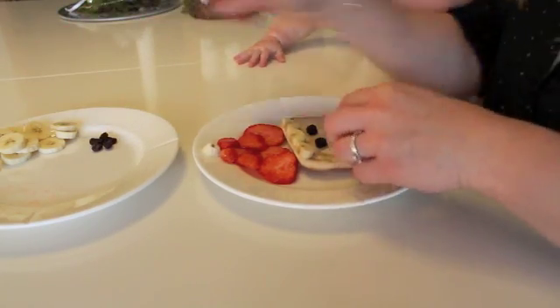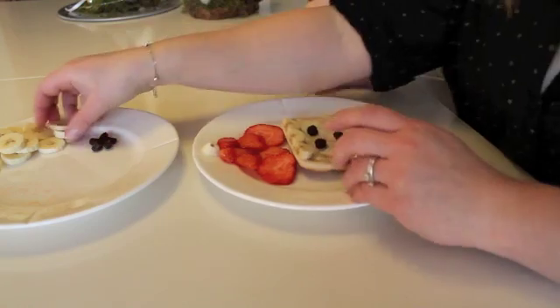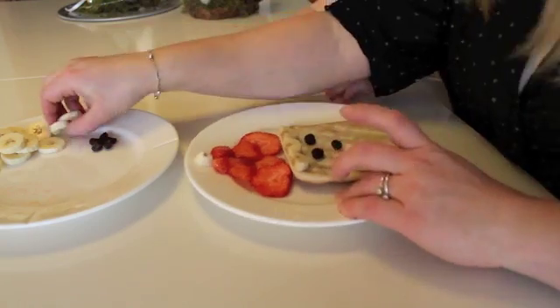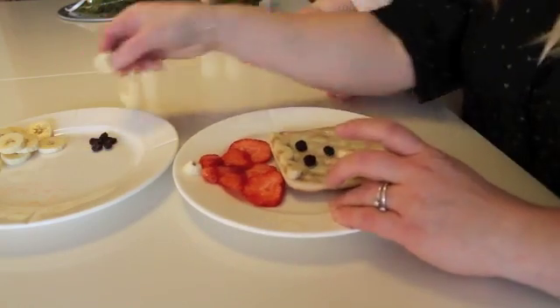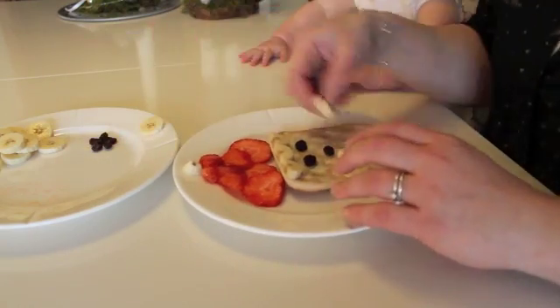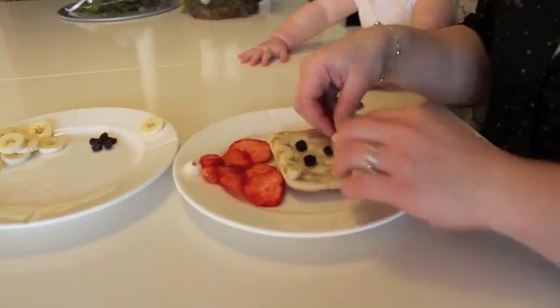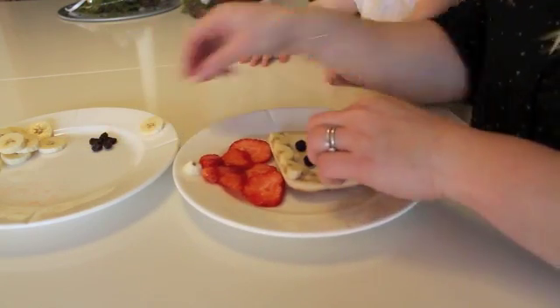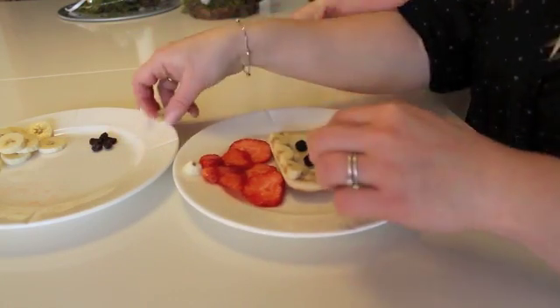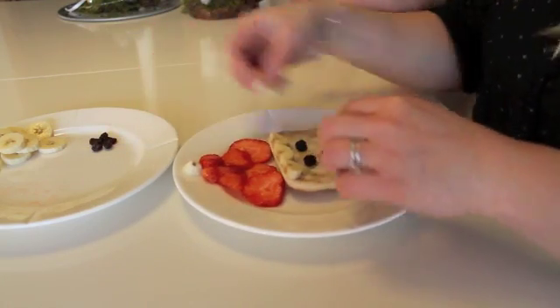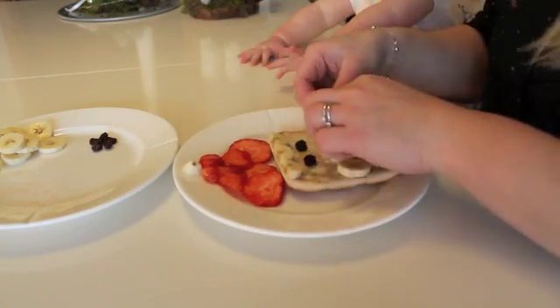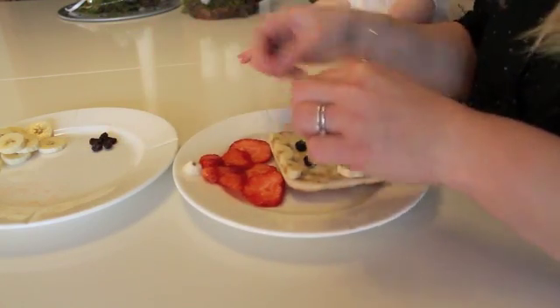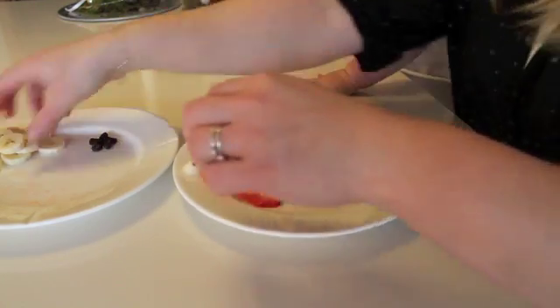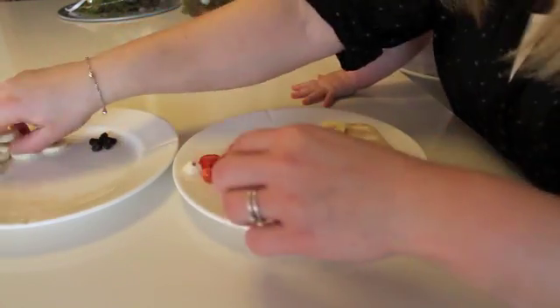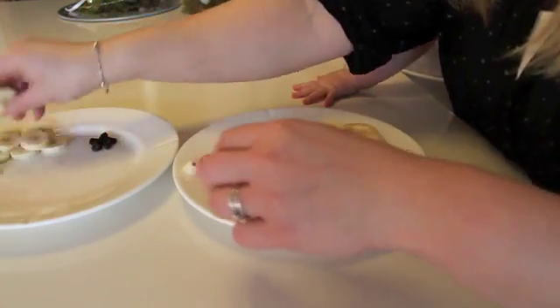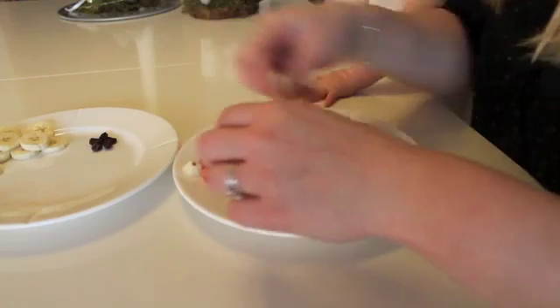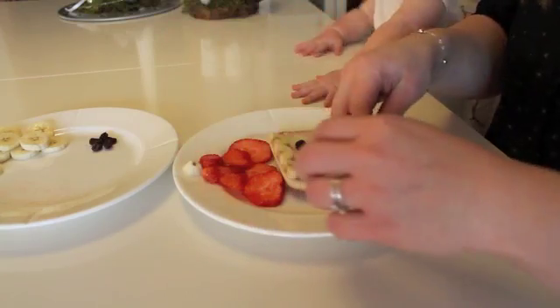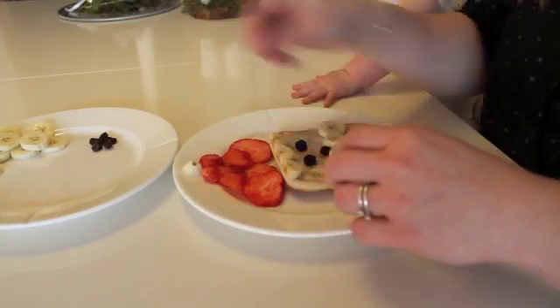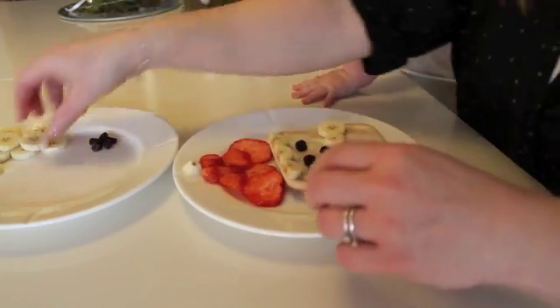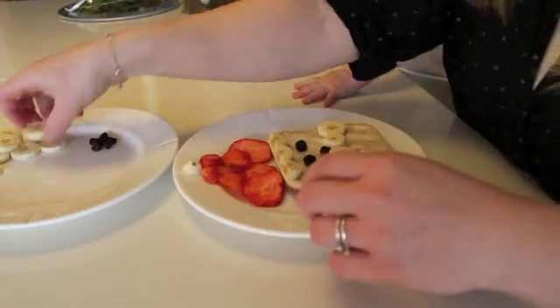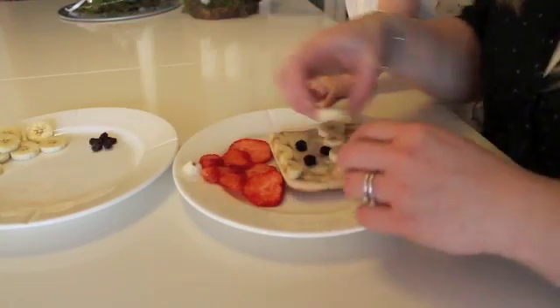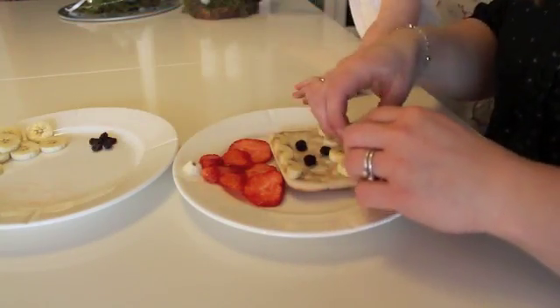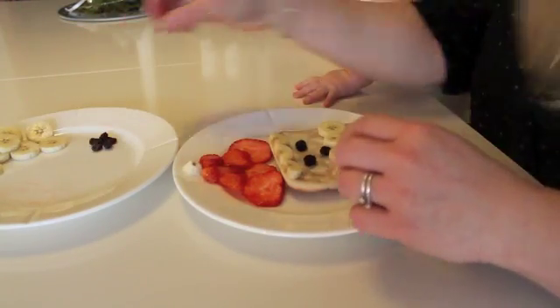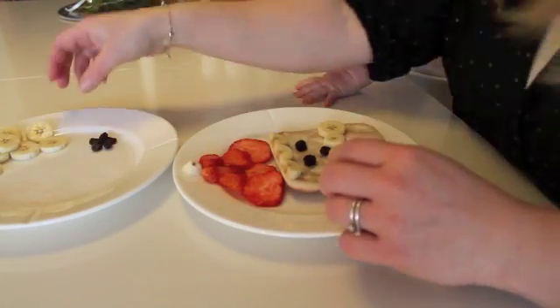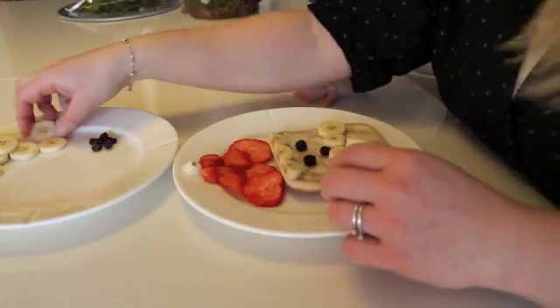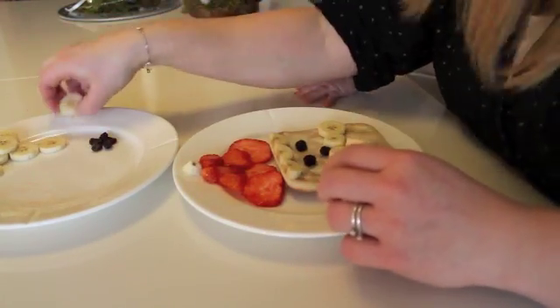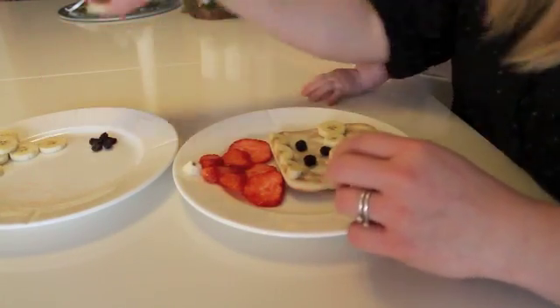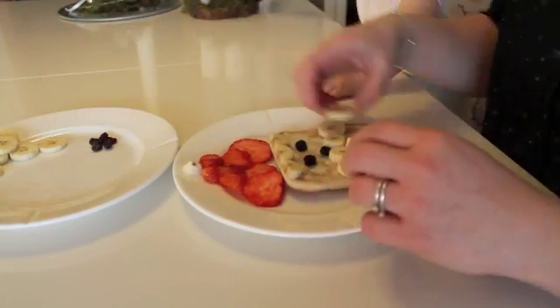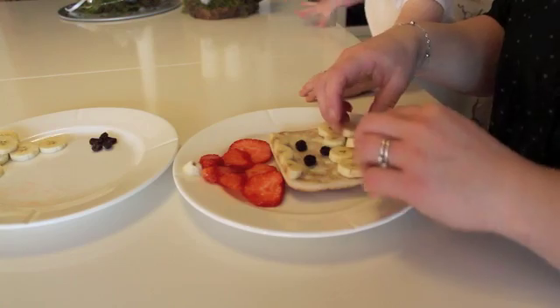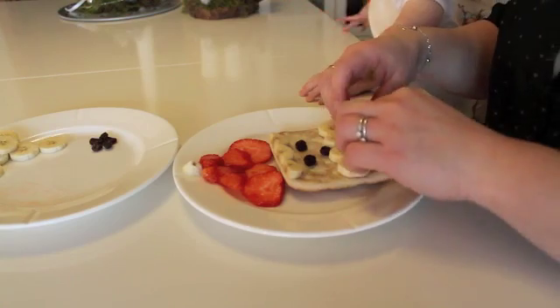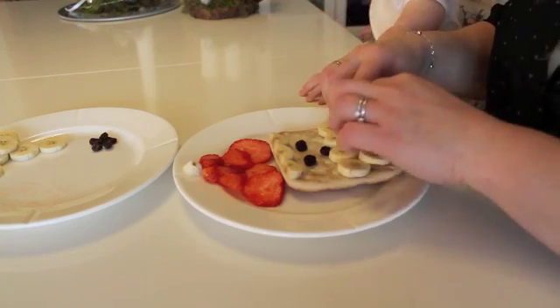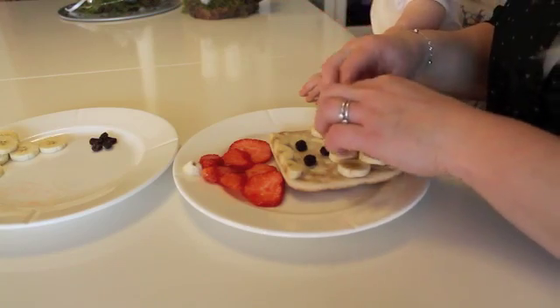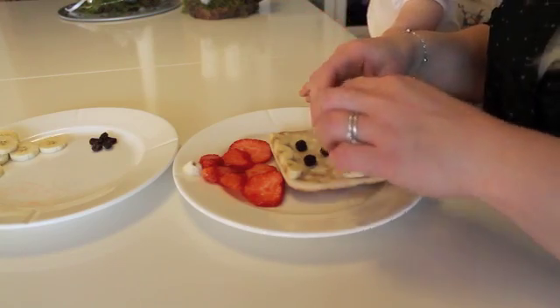She really wants it. You're gonna get it, I promise. Crazy girl.